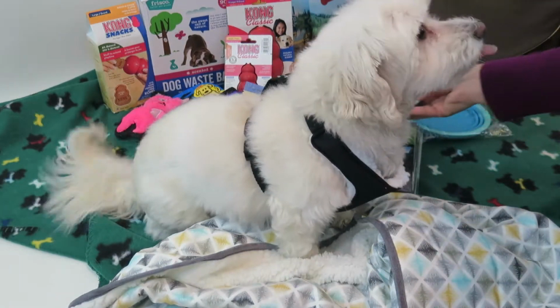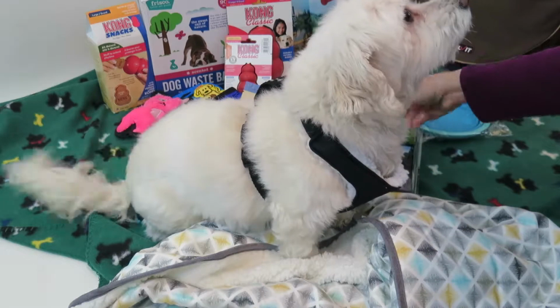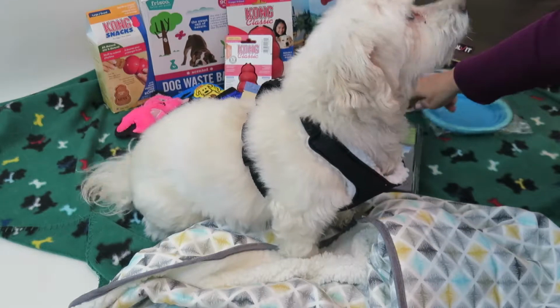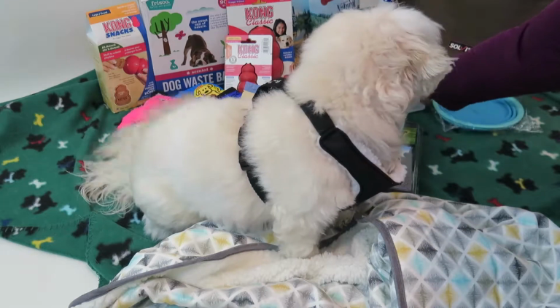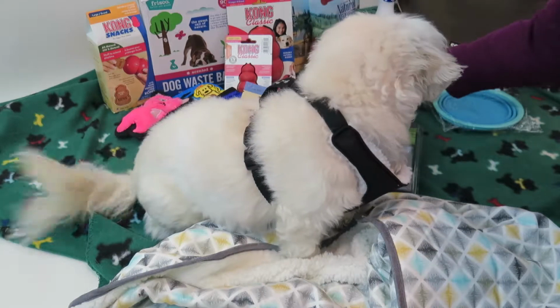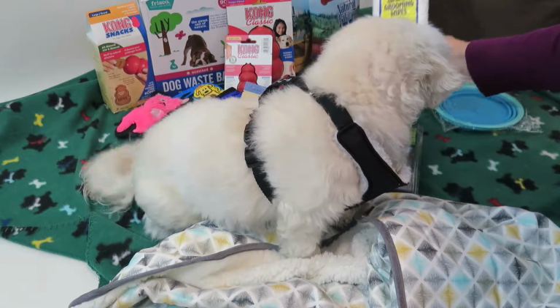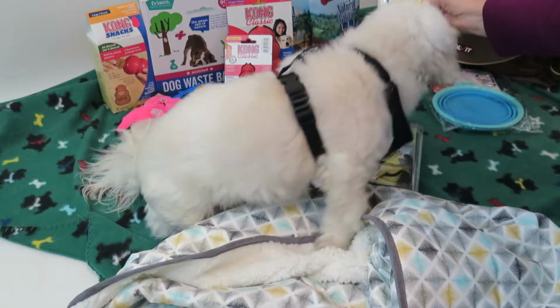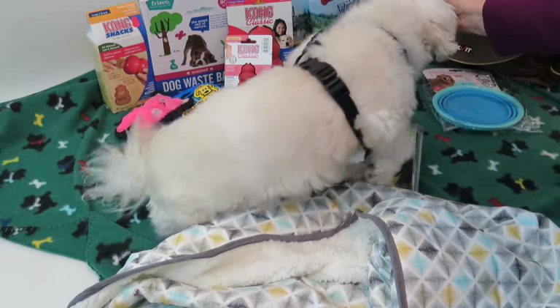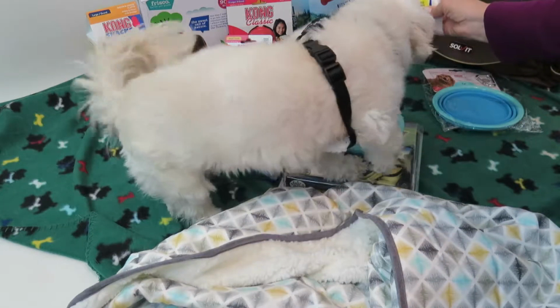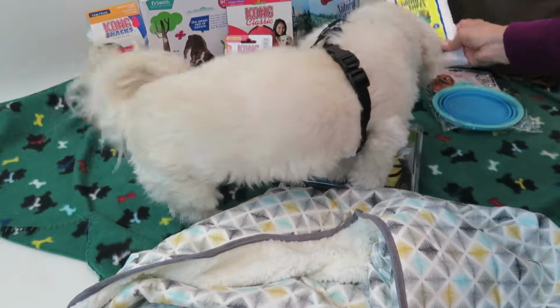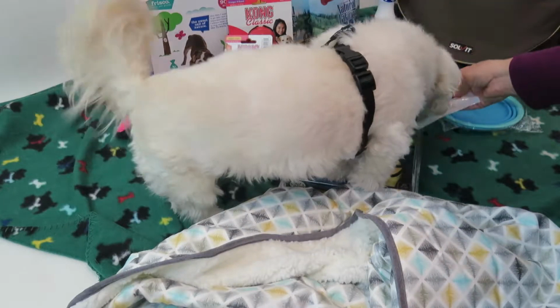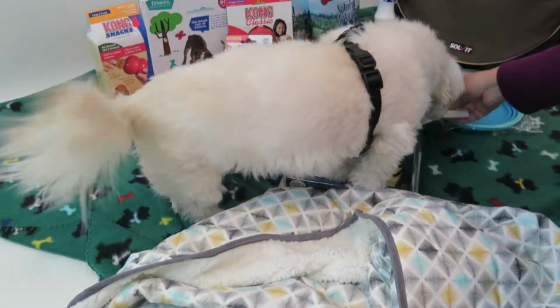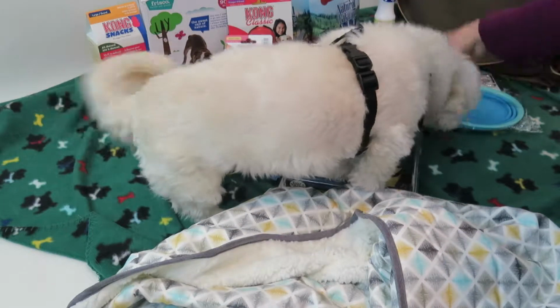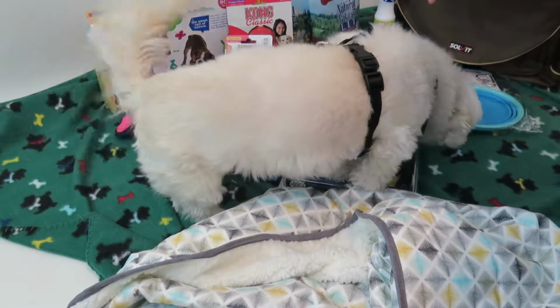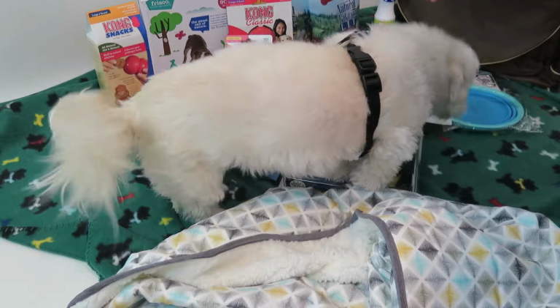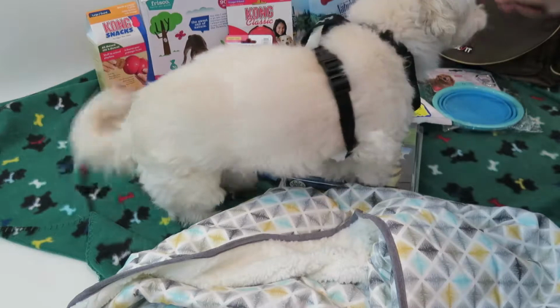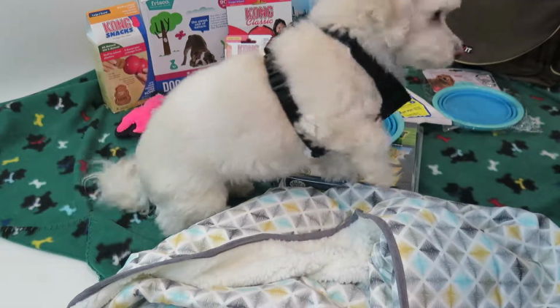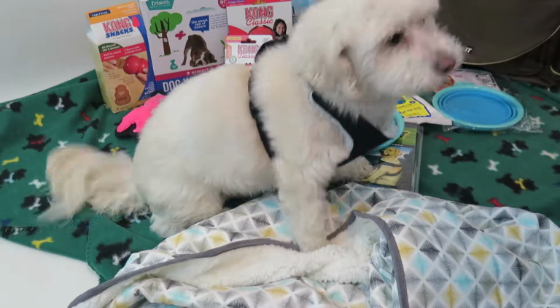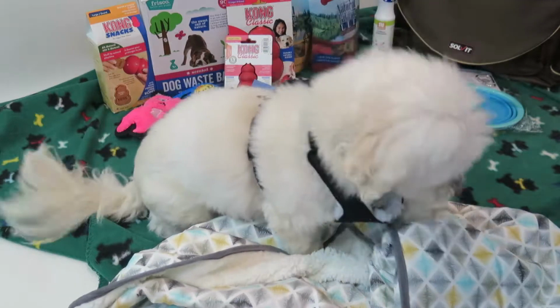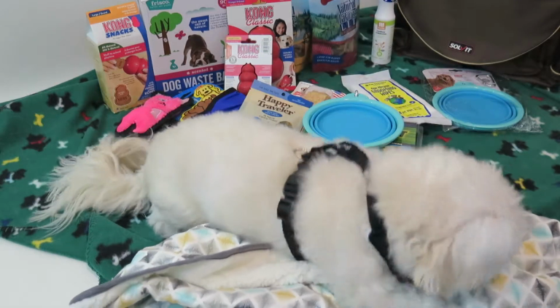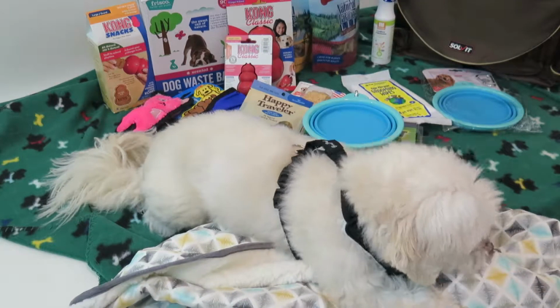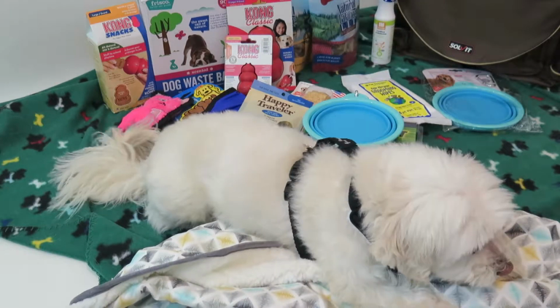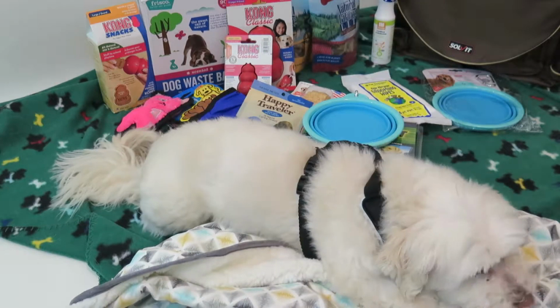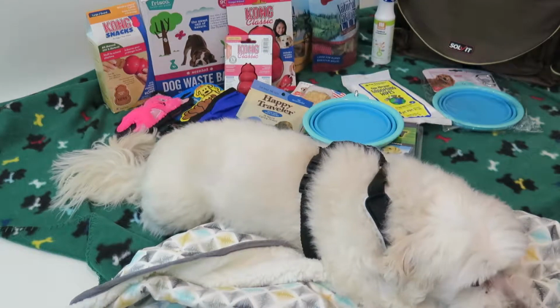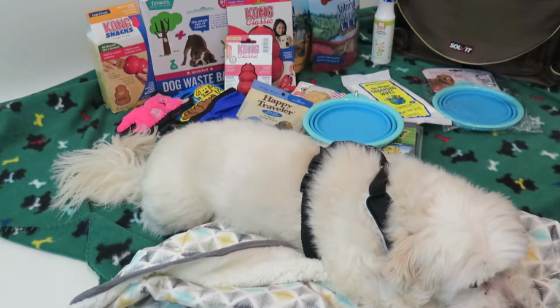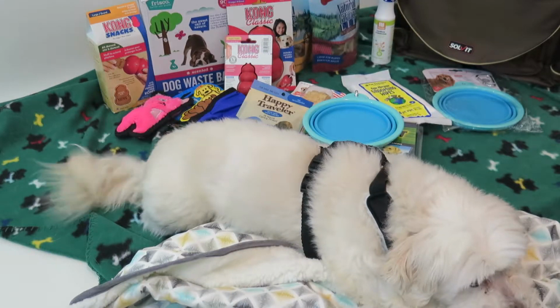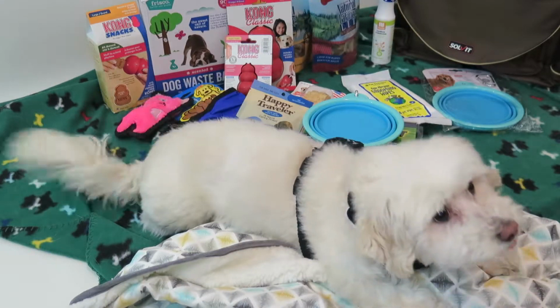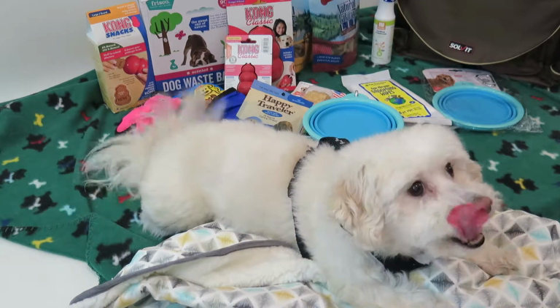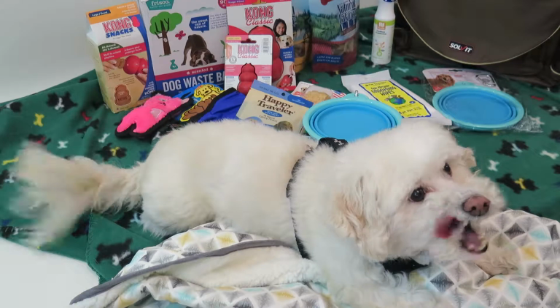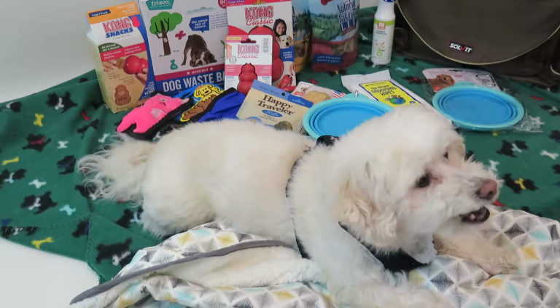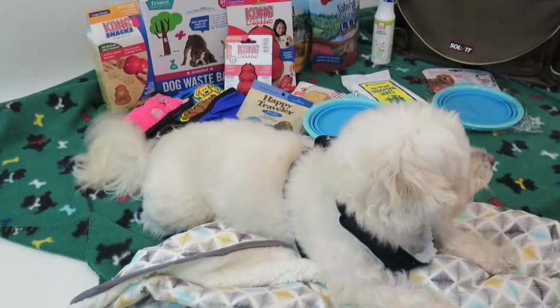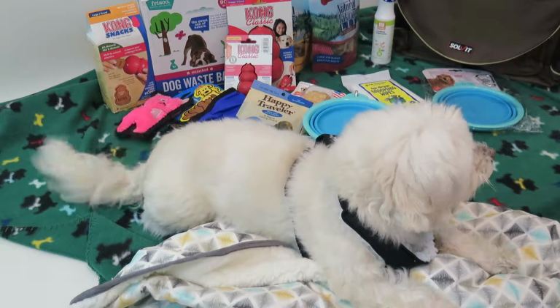We got some grooming wipes — always good to have. Some conditioning and moisturizing spray to help them smell pretty. It's cucumber melon scent, which I love.